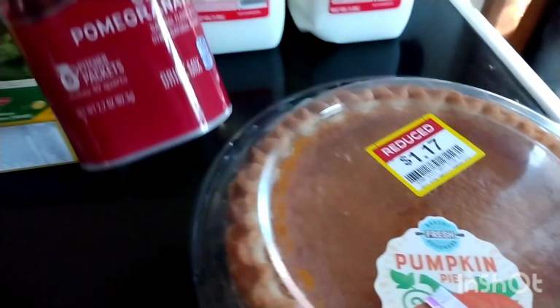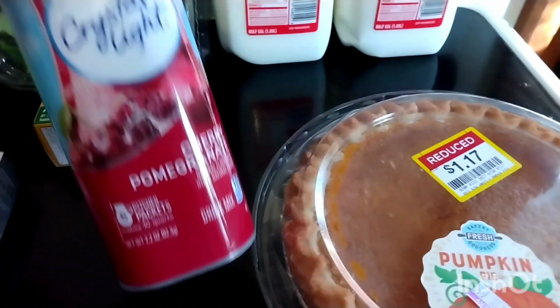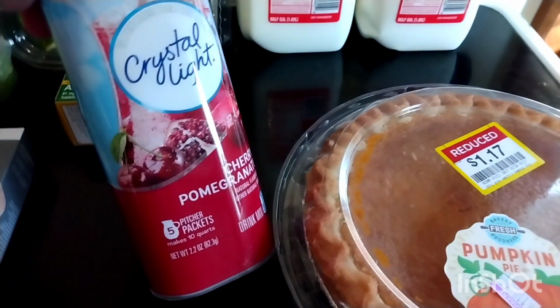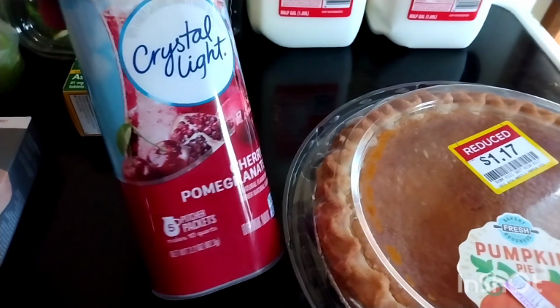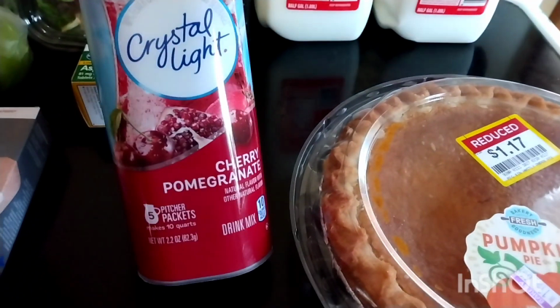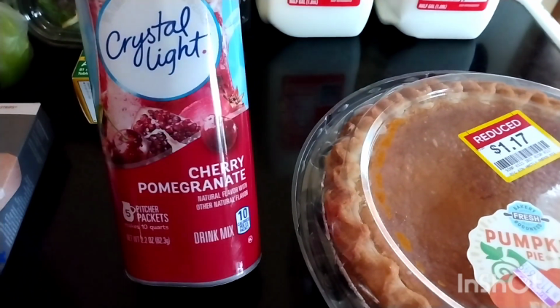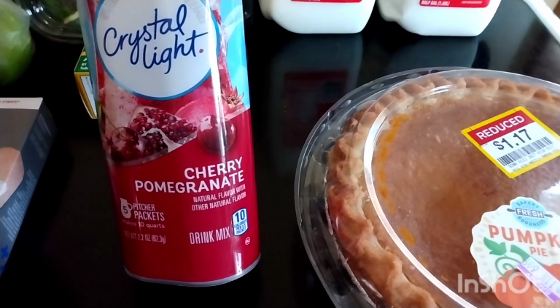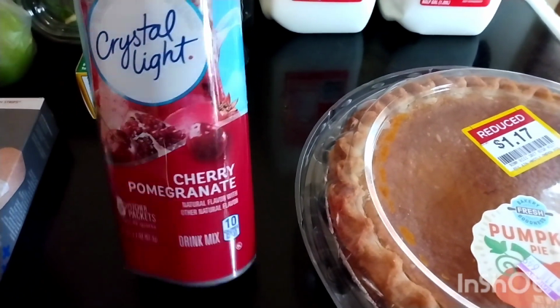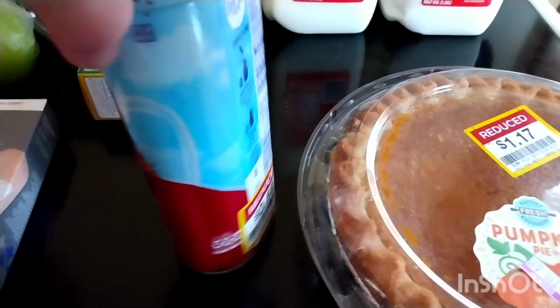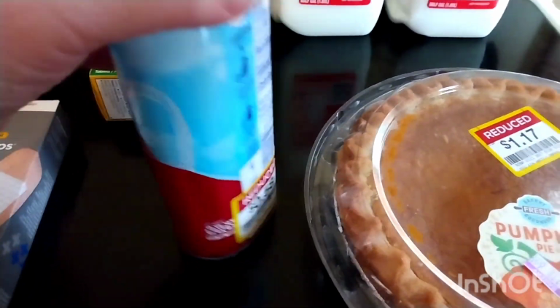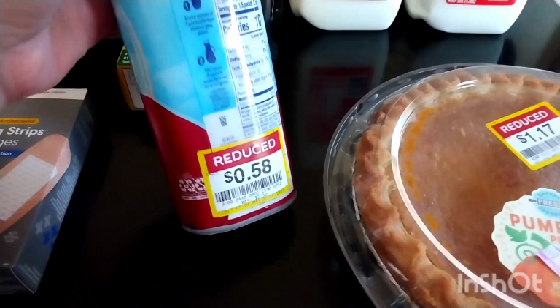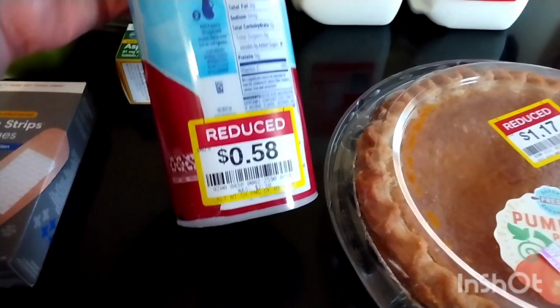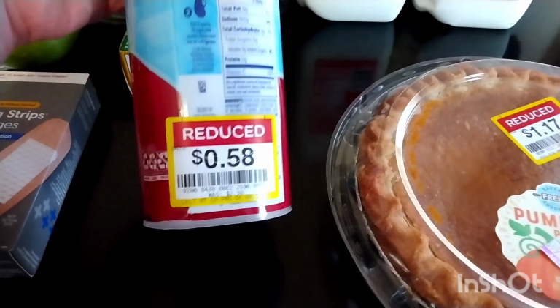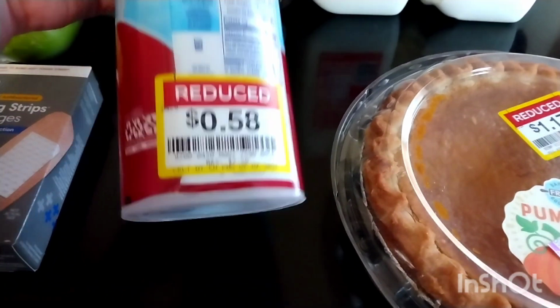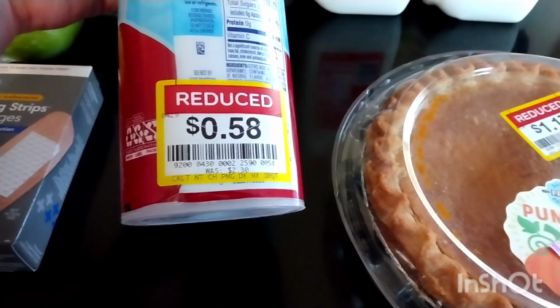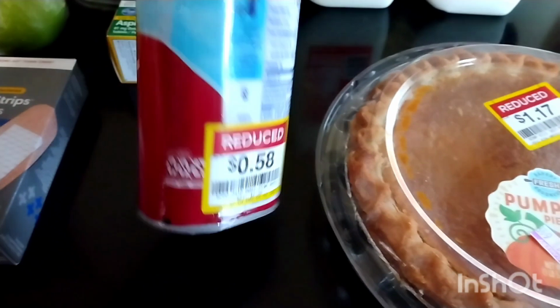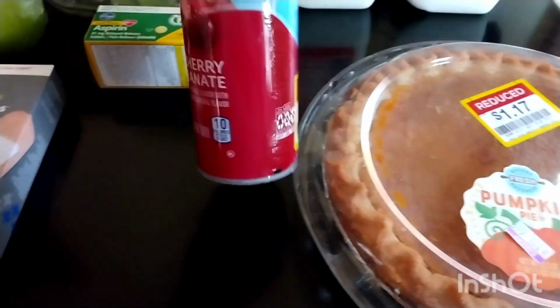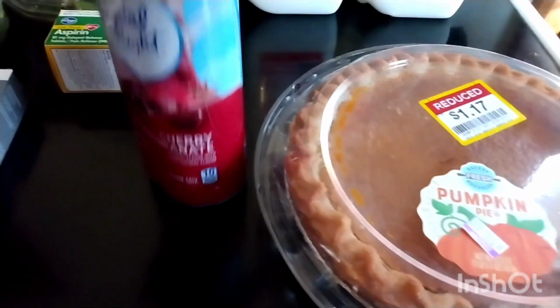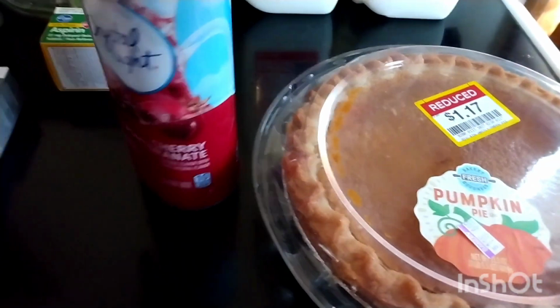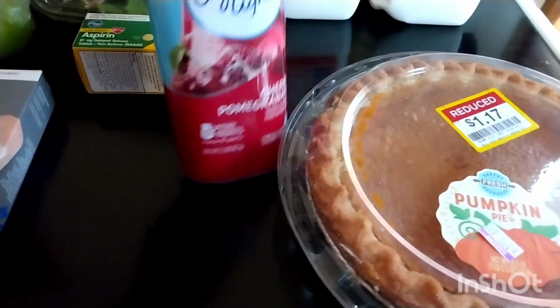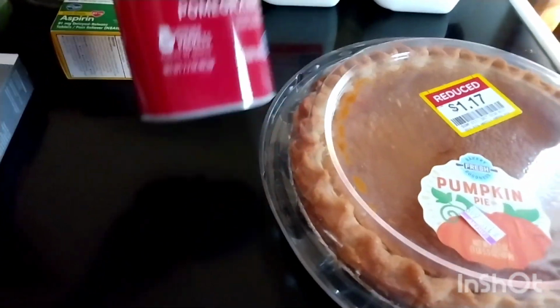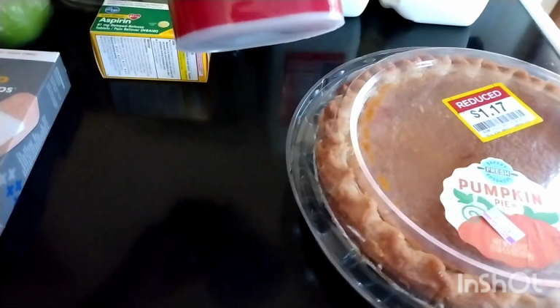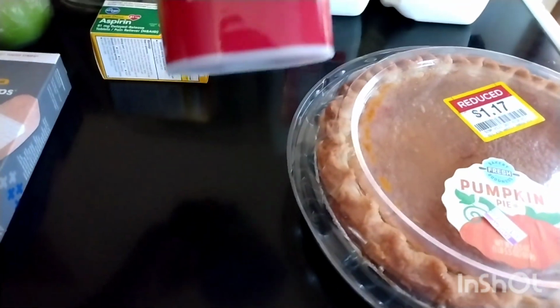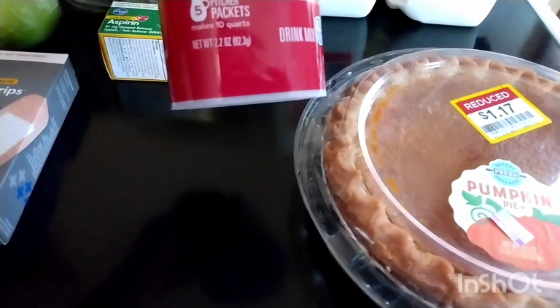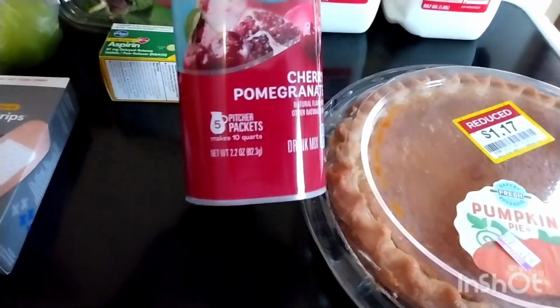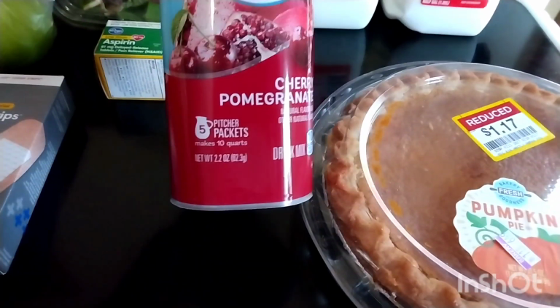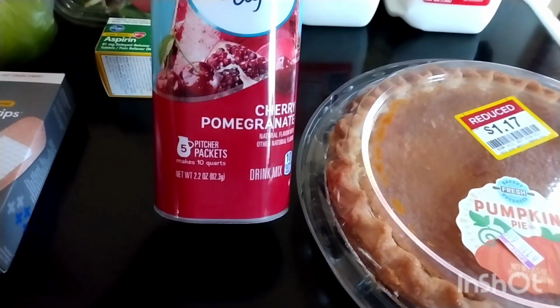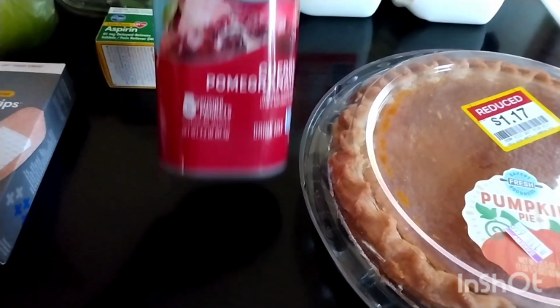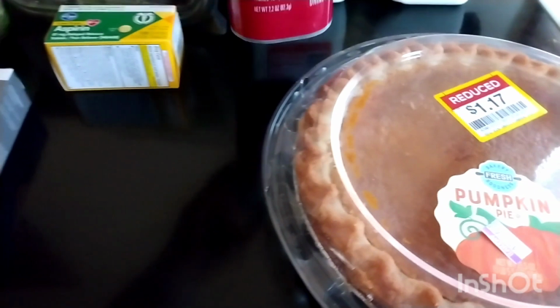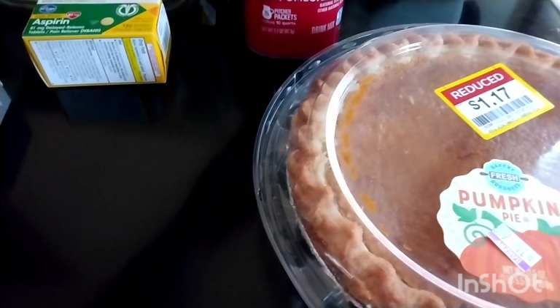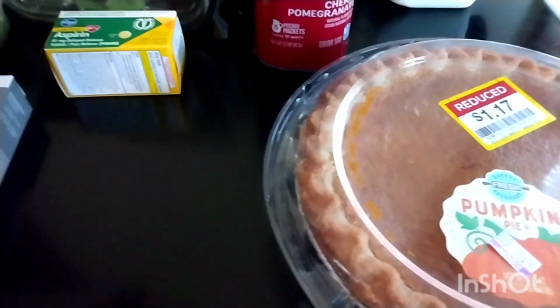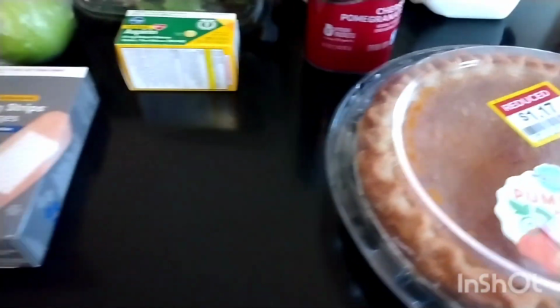Also in the clearance section, I got this Crystal Light cherry pomegranate drink mix for $0.58. This makes five pitchers for that price, so that was an awesome deal as well.